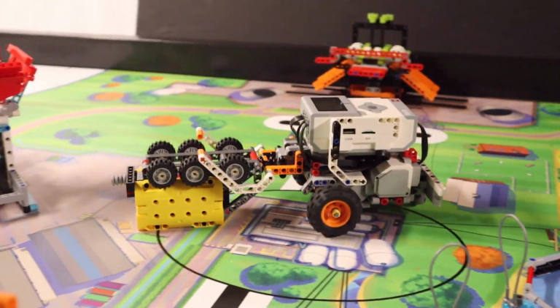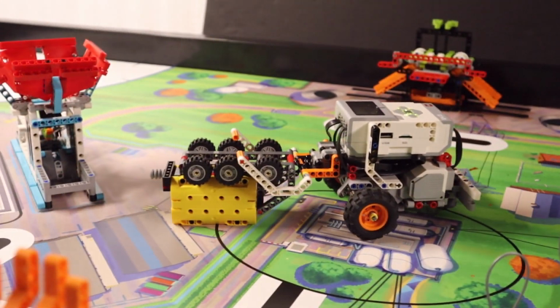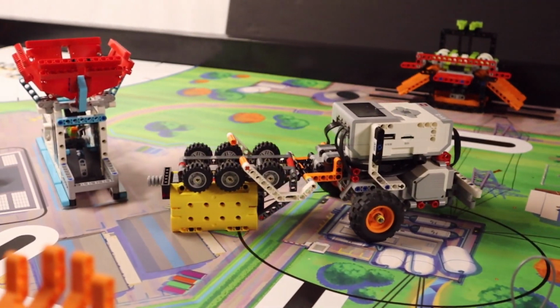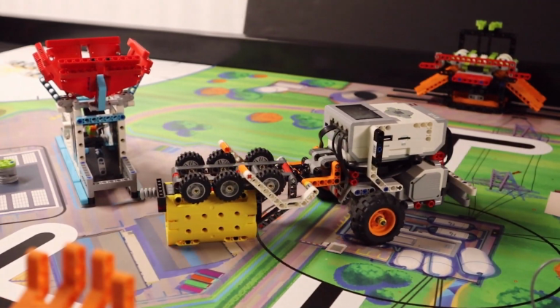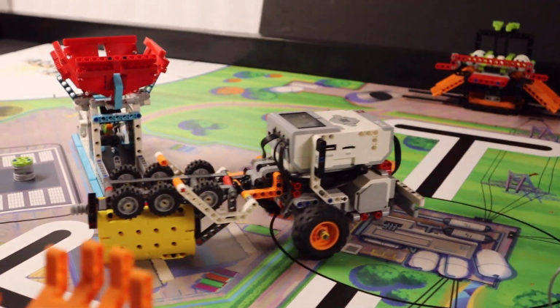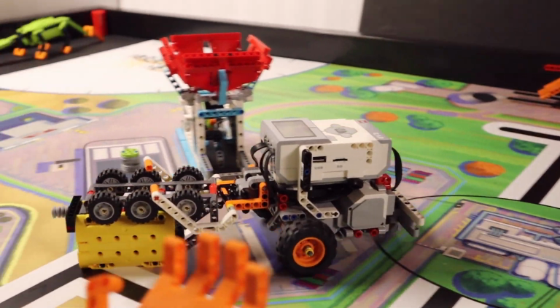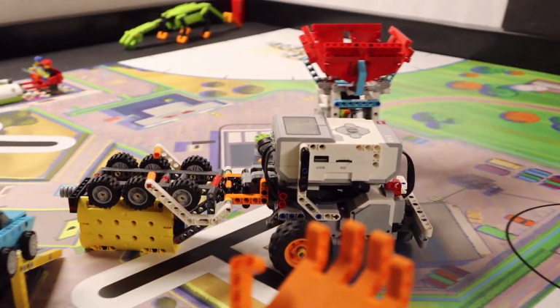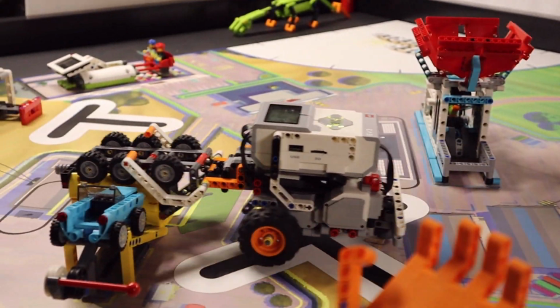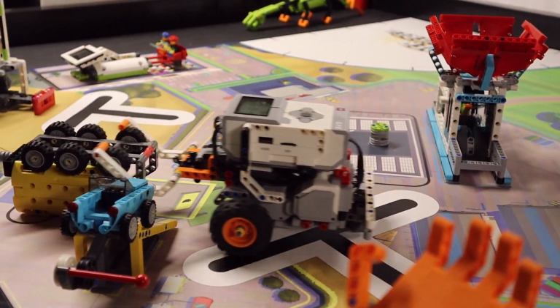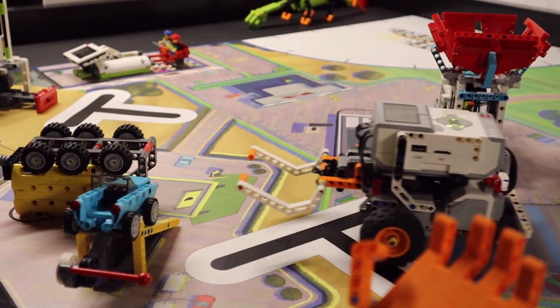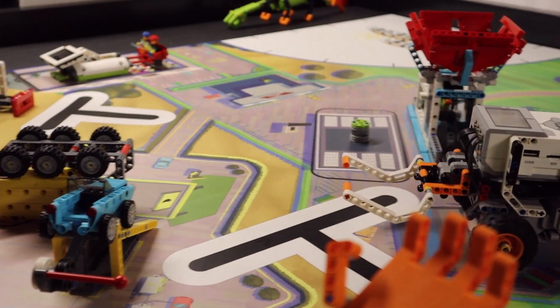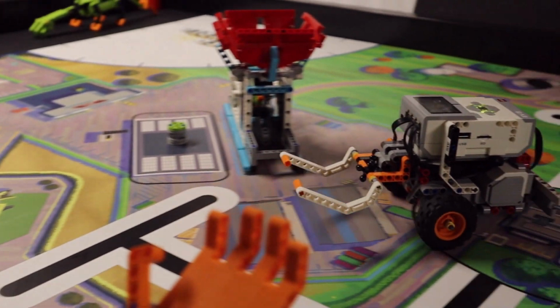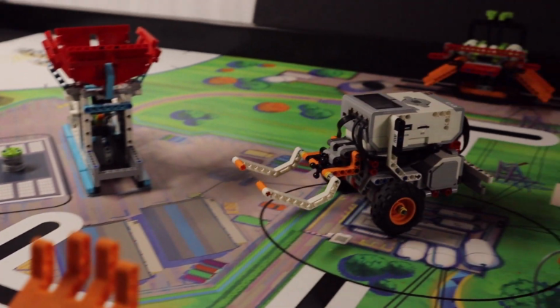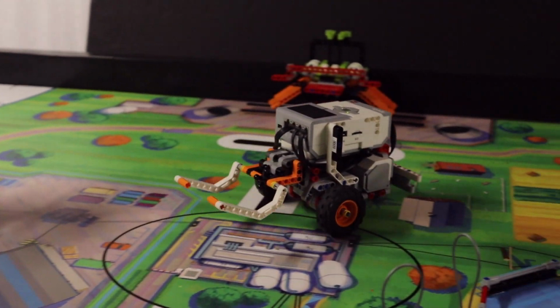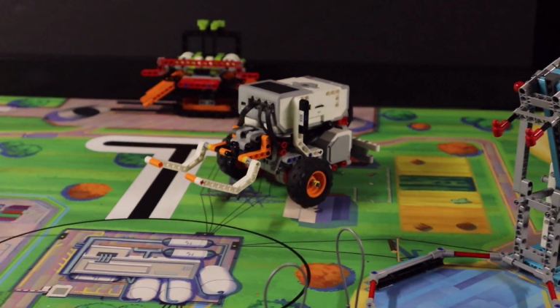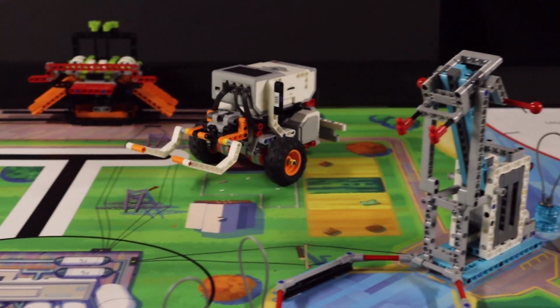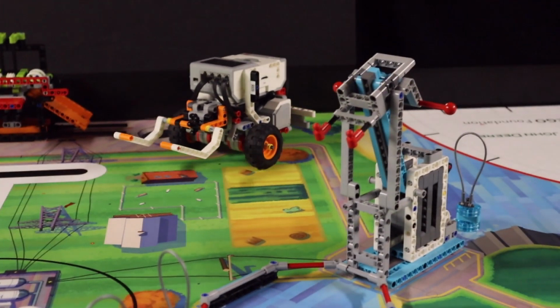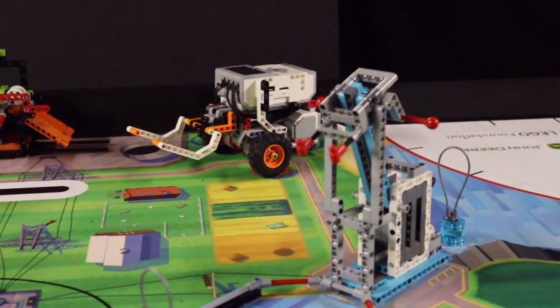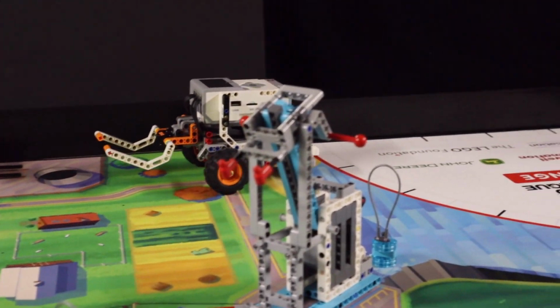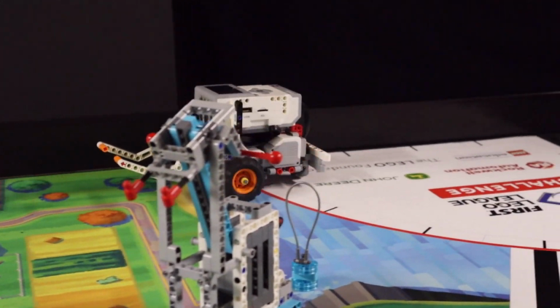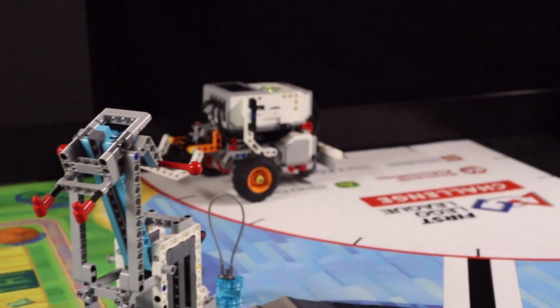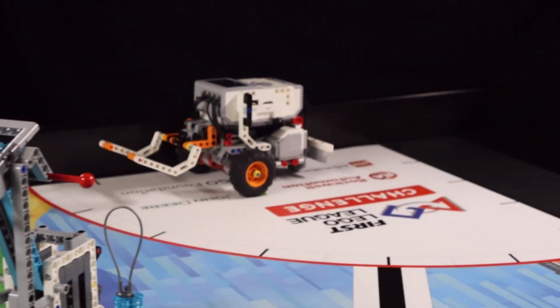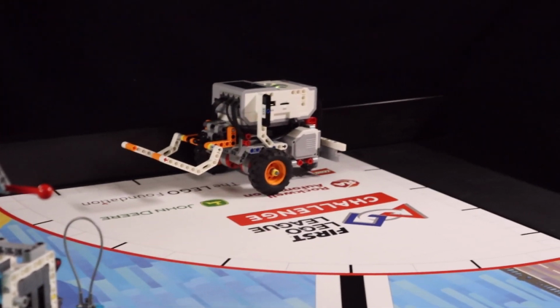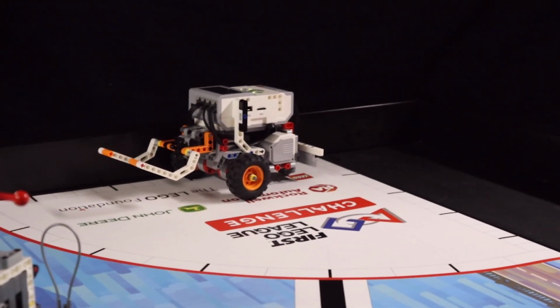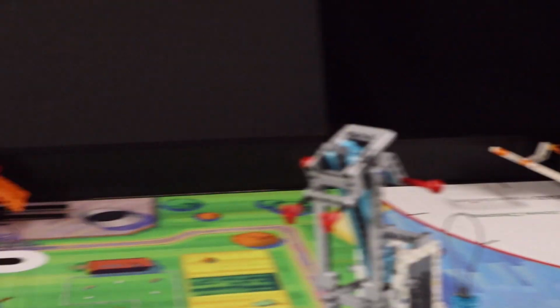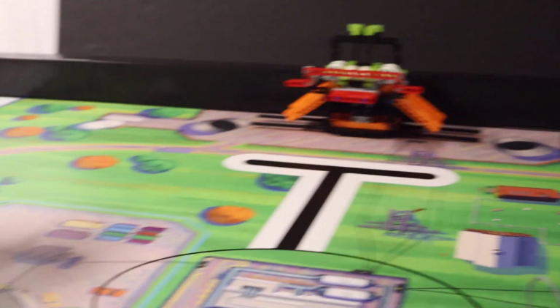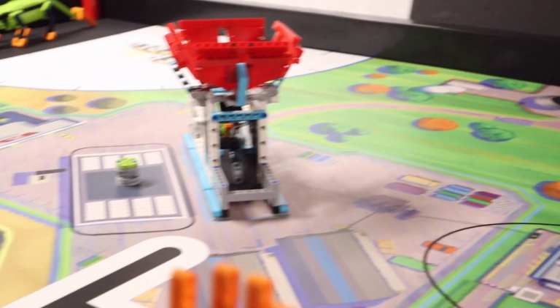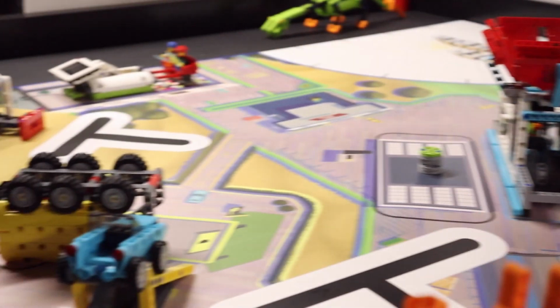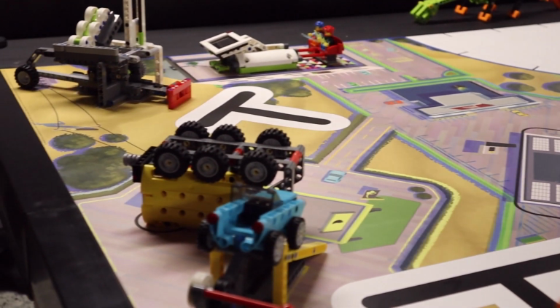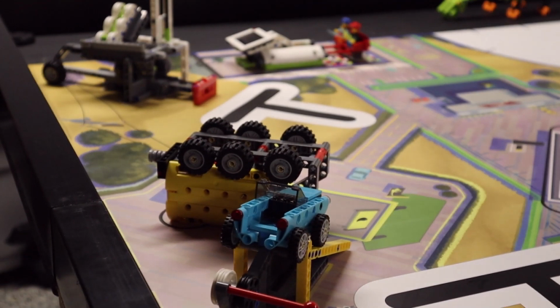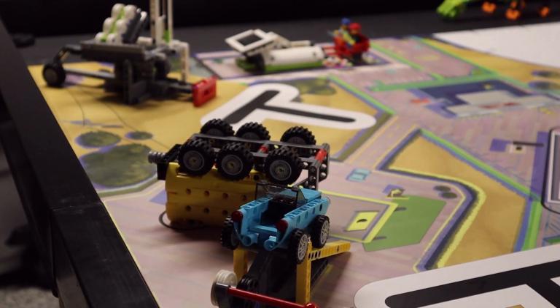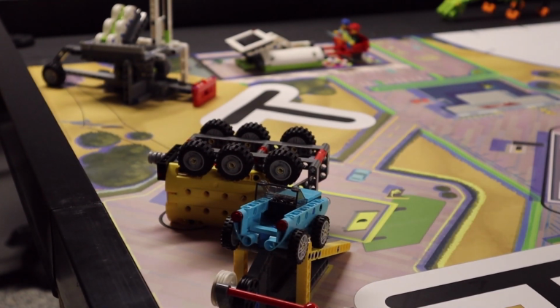When ready, the team member pushes the center button to launch the second part of the program. This sends the robot on its way to the fueling station target. Once the truck is over the target area circle, the robot lifts the arm which releases the truck and then drives backwards returning to home.